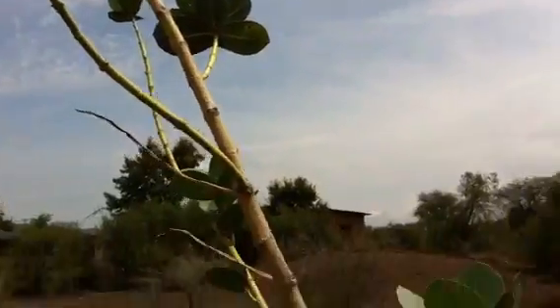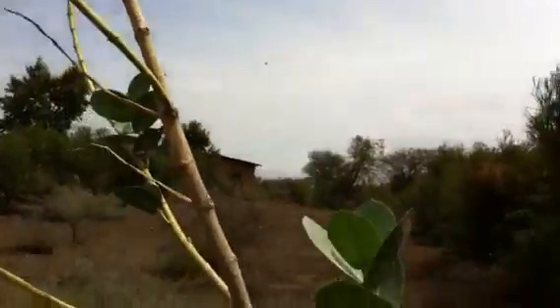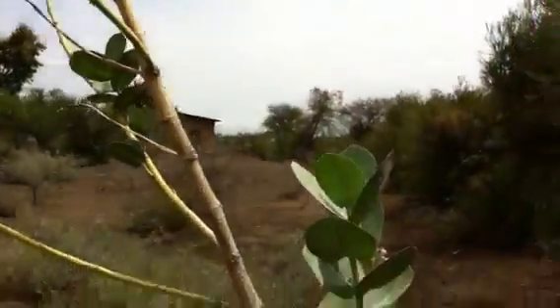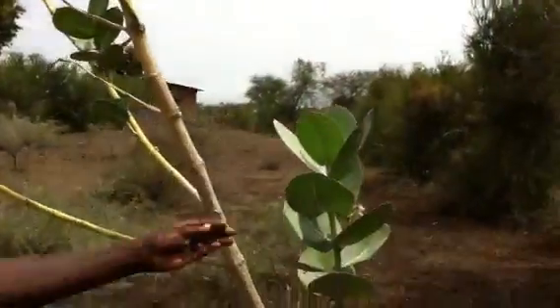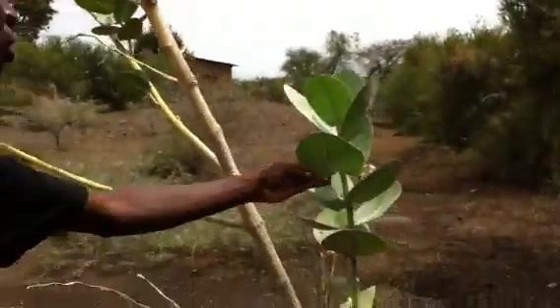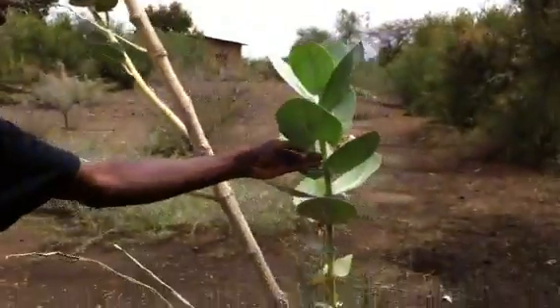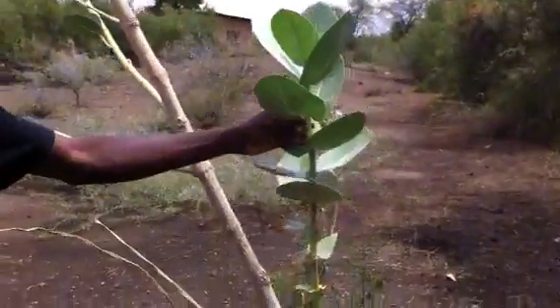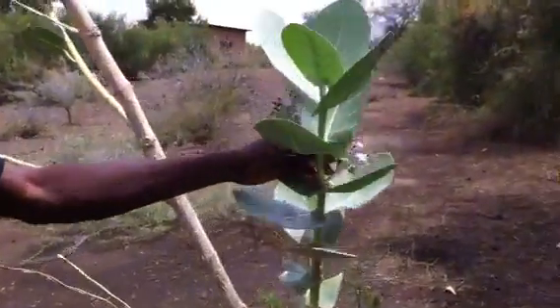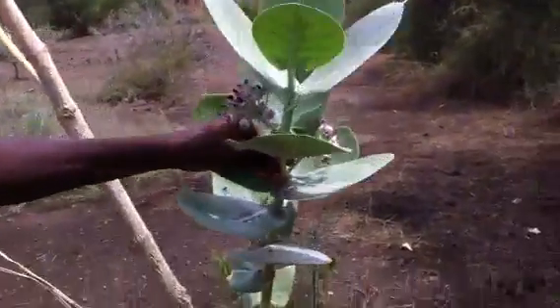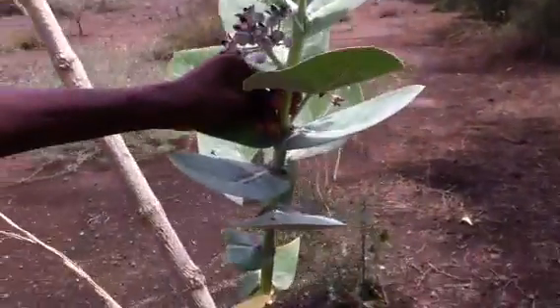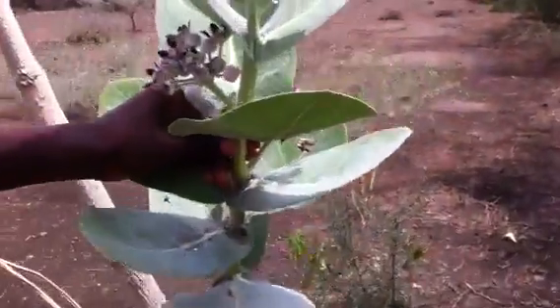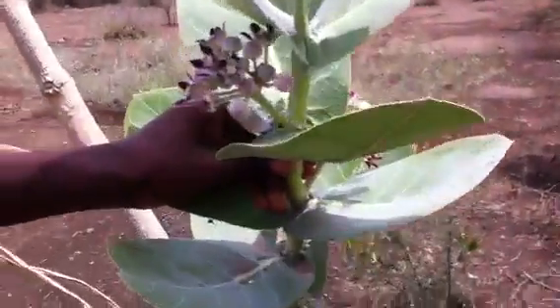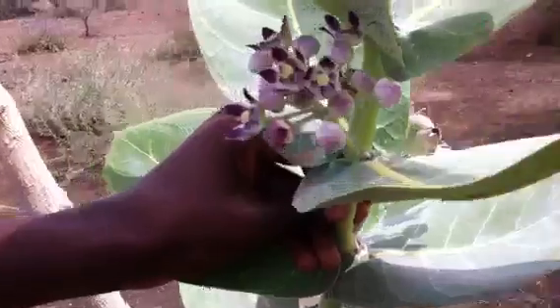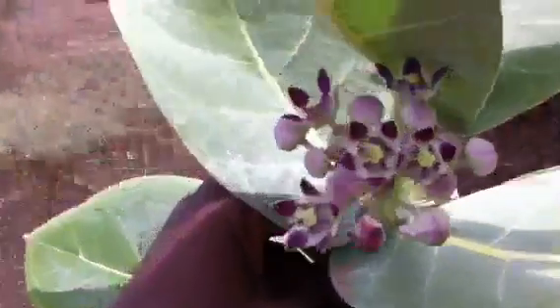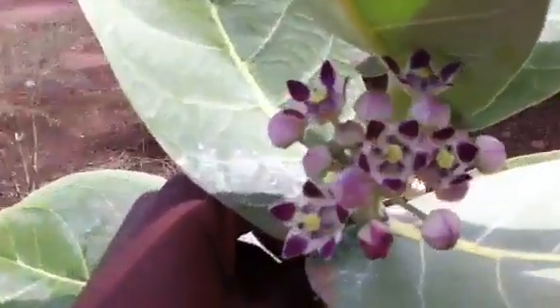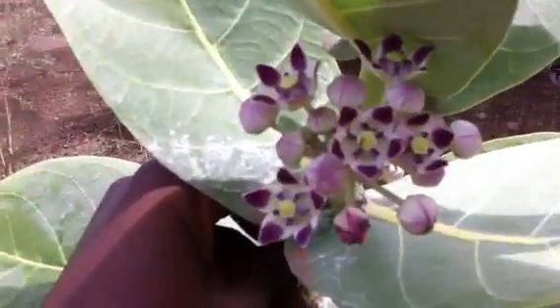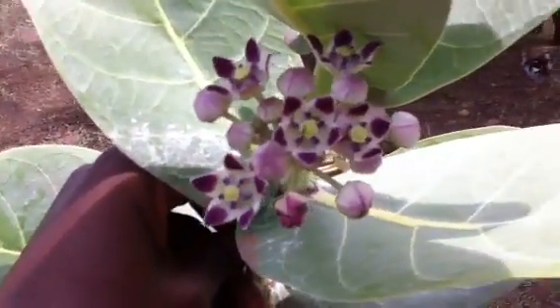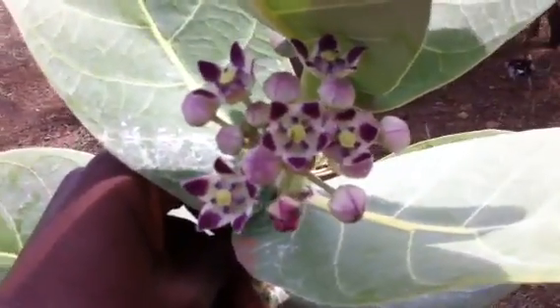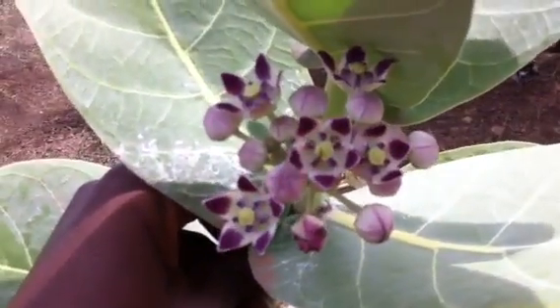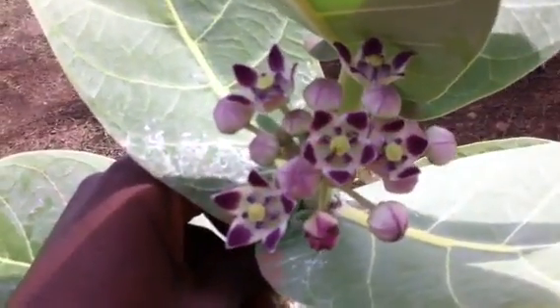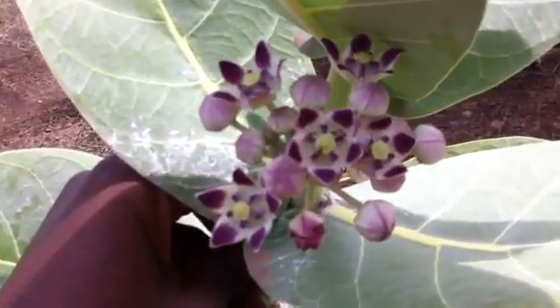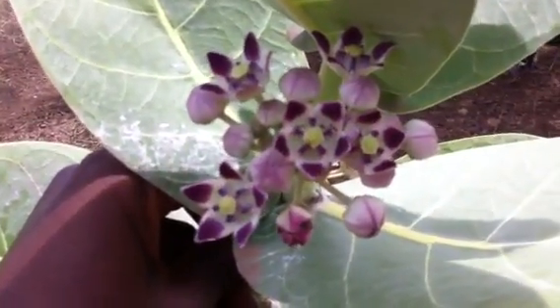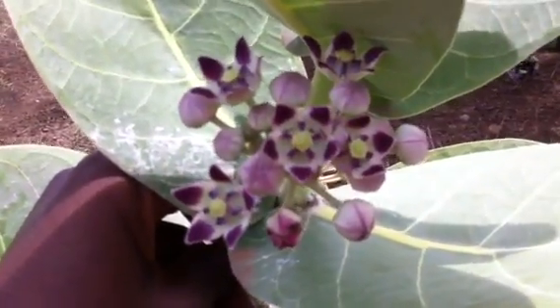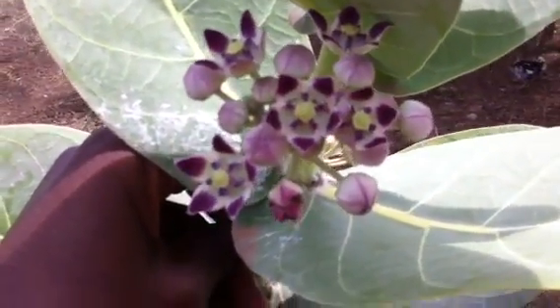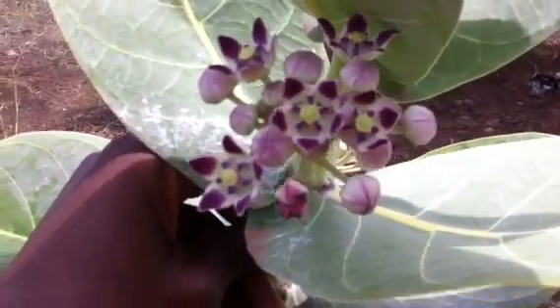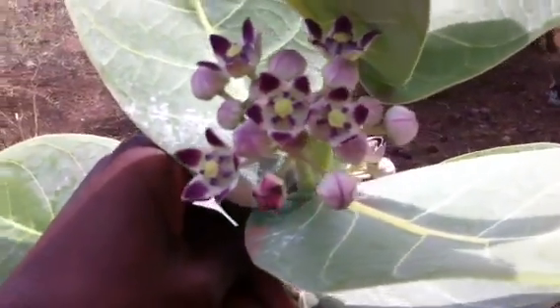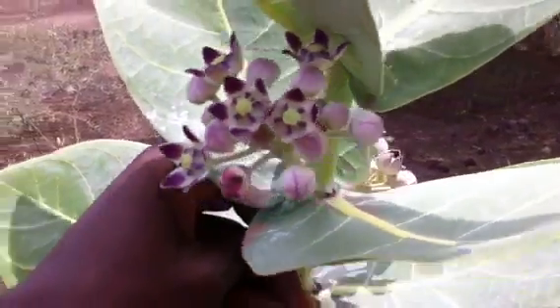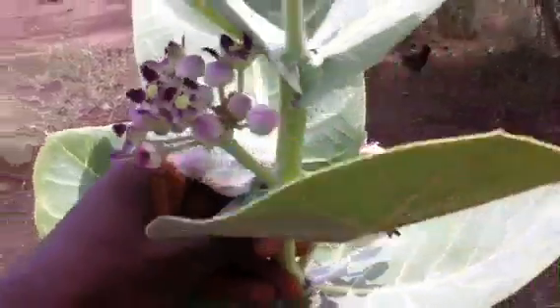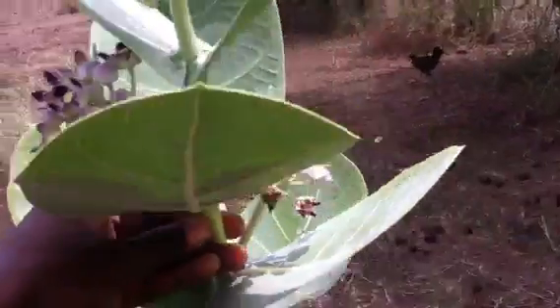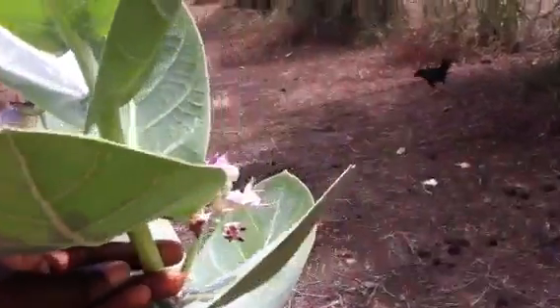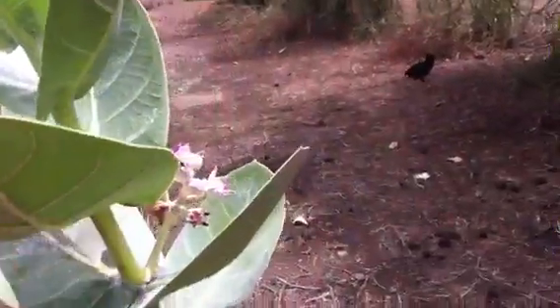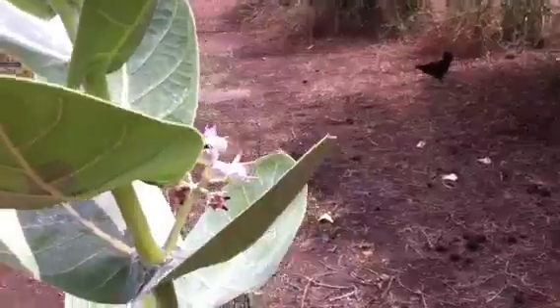And these are the flowers. Can you take a photo too? Really pretty.